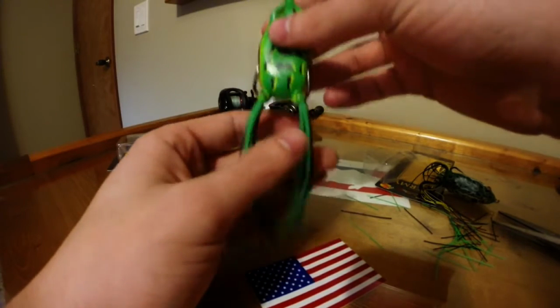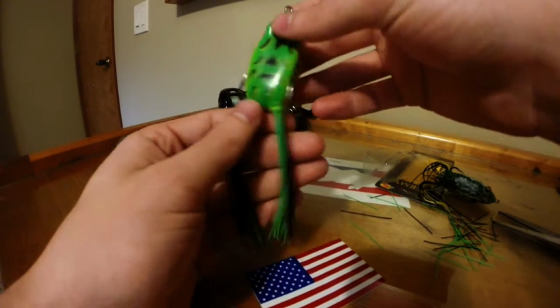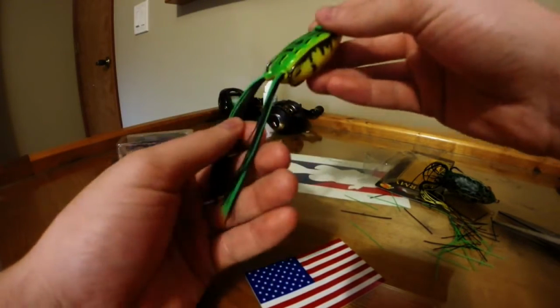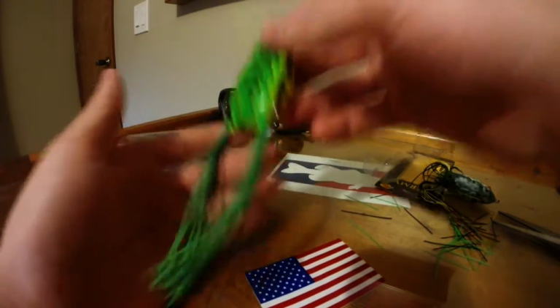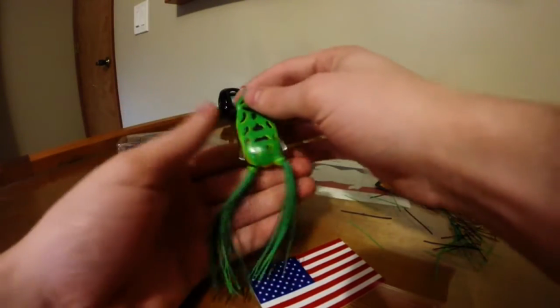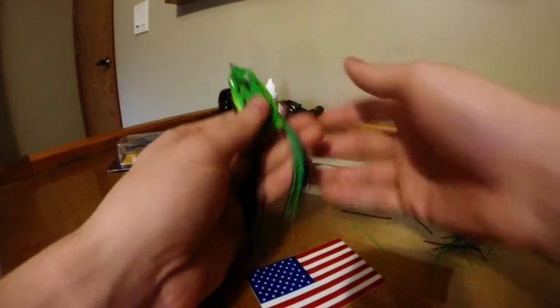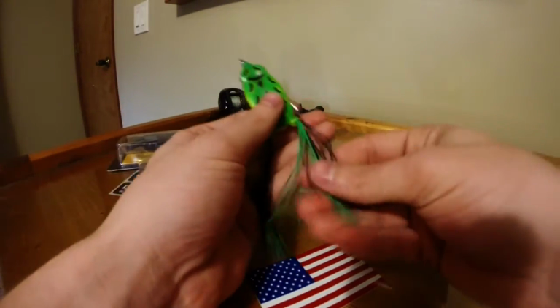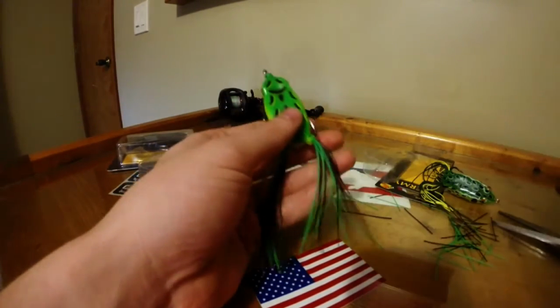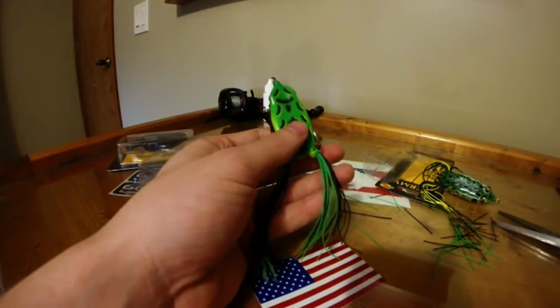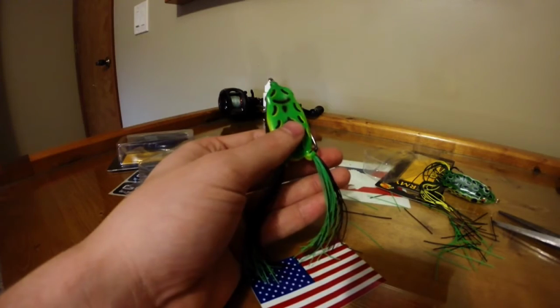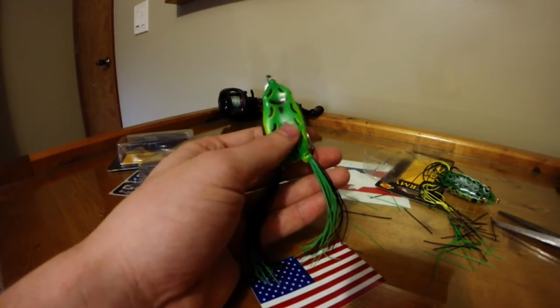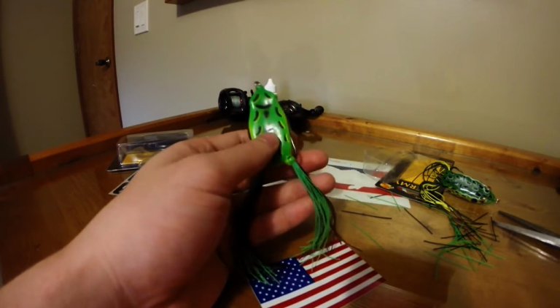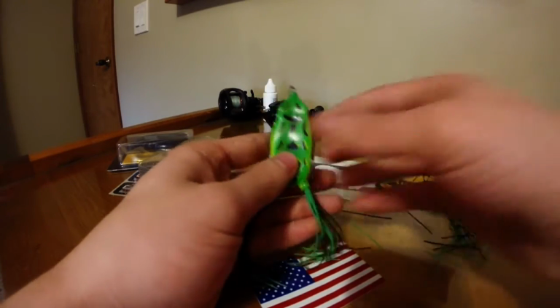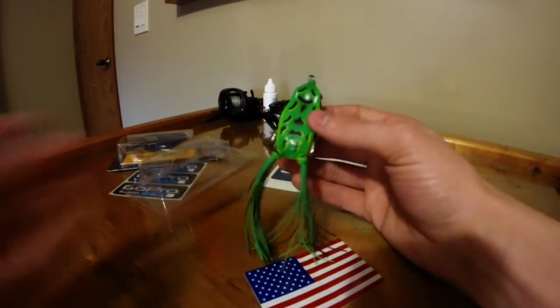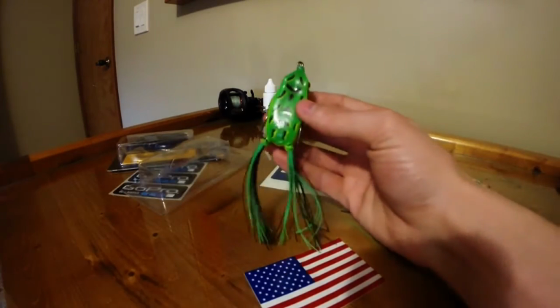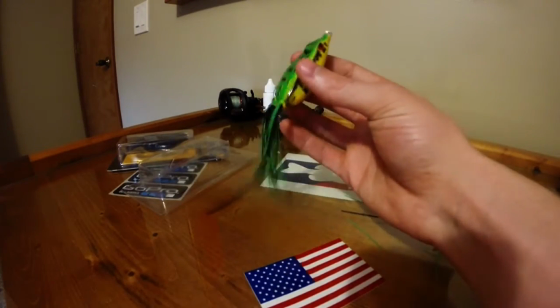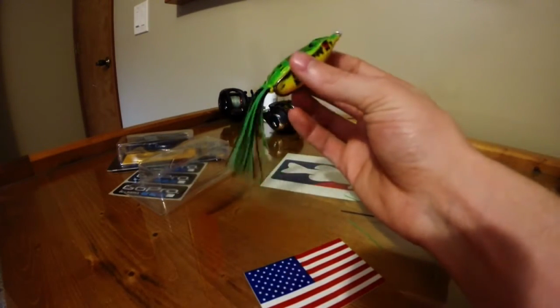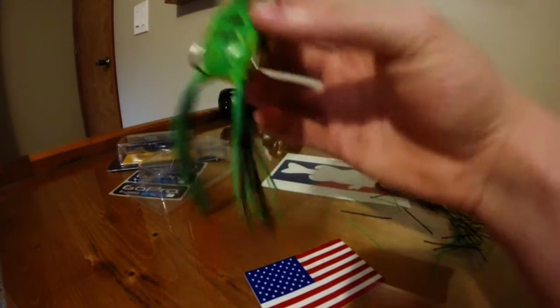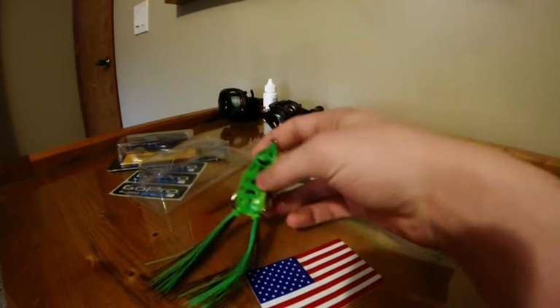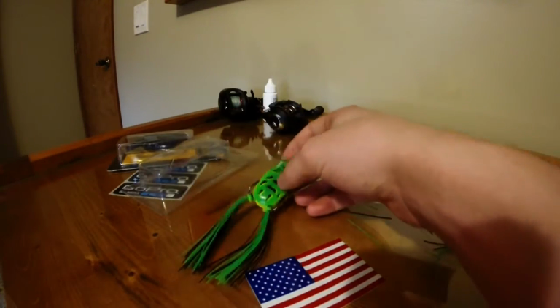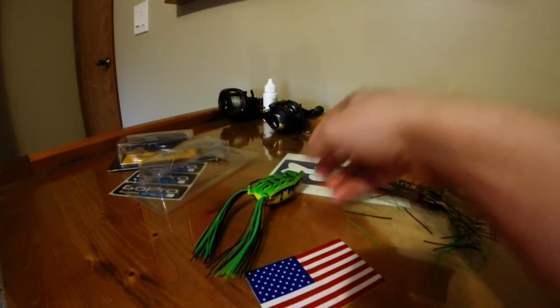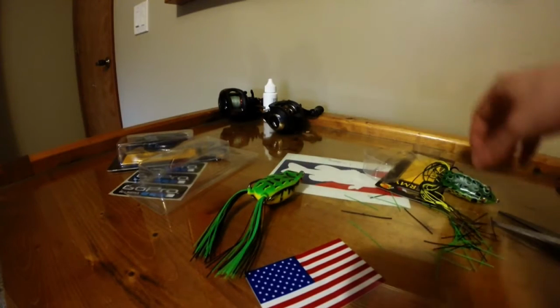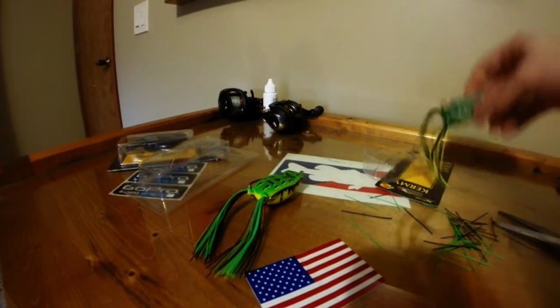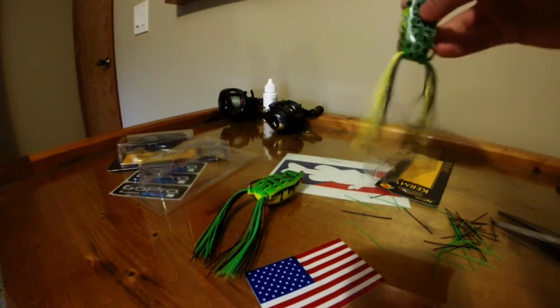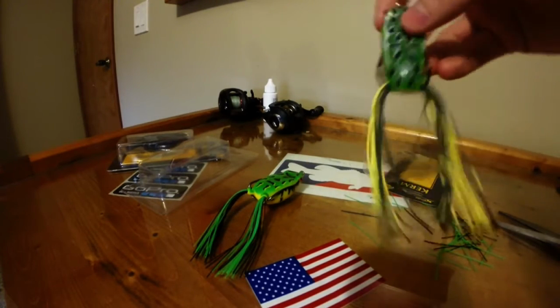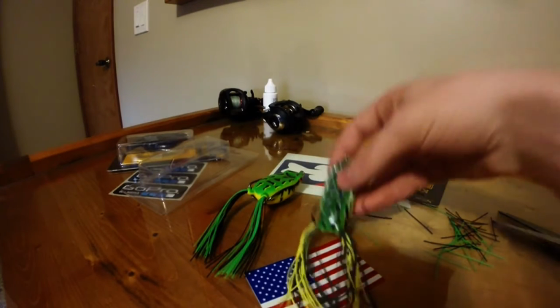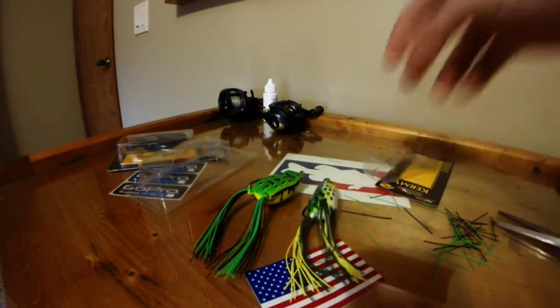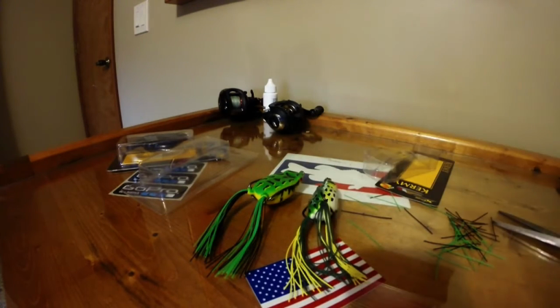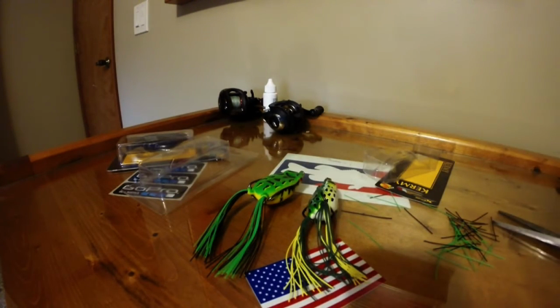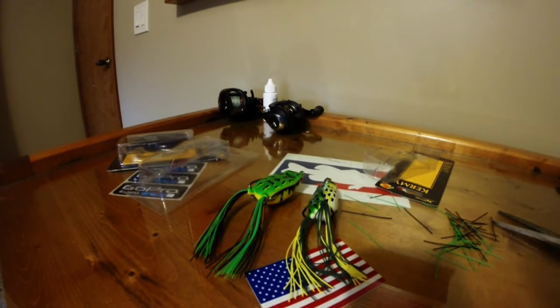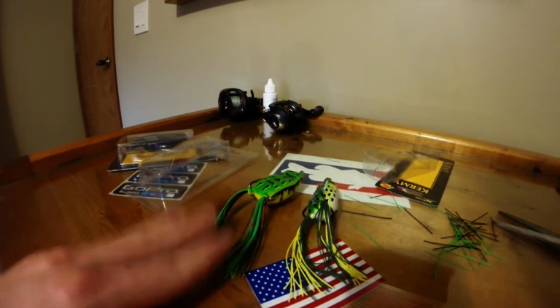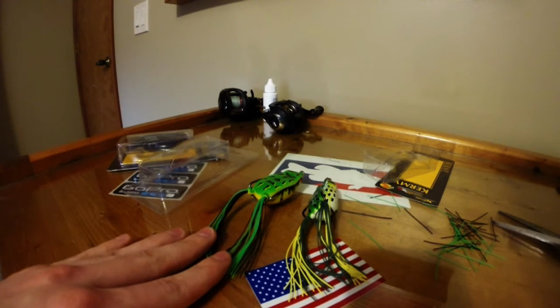Especially when the bass are sometimes smaller, they'll just keep biting at those legs and it gets super annoying. So that's just a quick tip on how to improve your hookup ratios when you're bass fishing with topwater hollow body frogs that have the skirts.